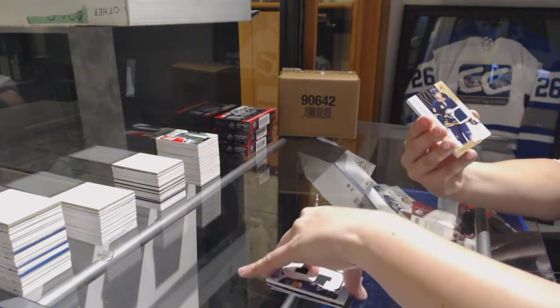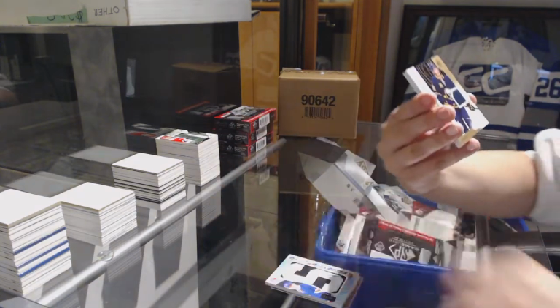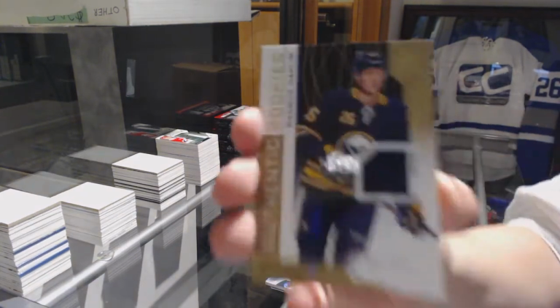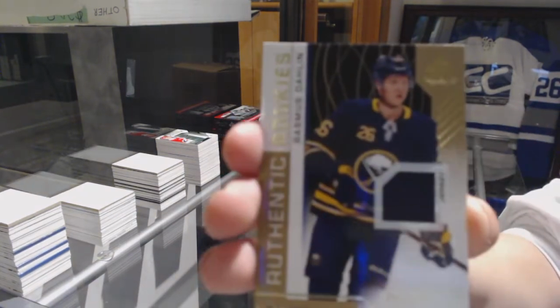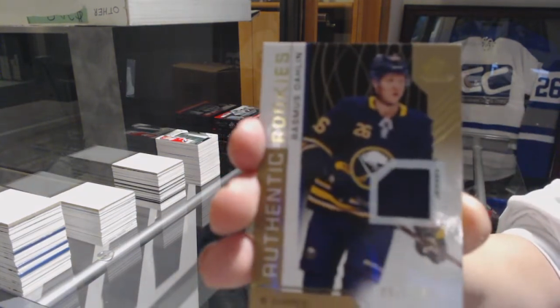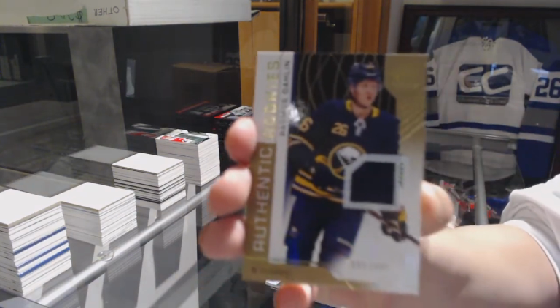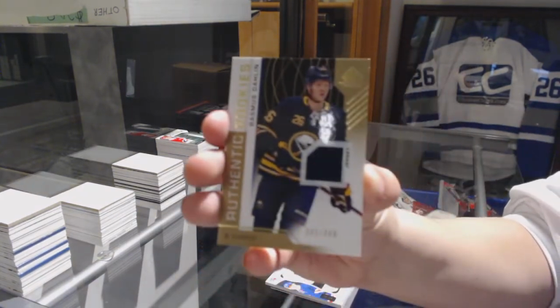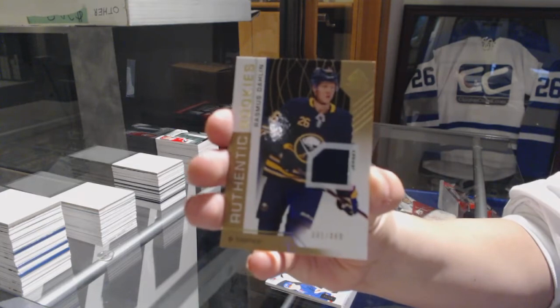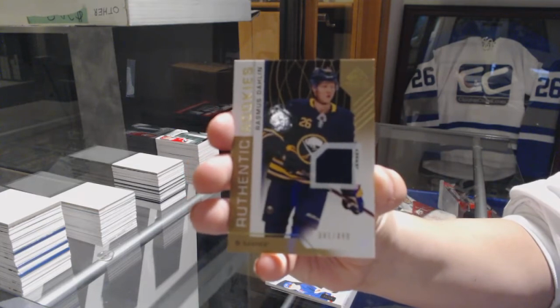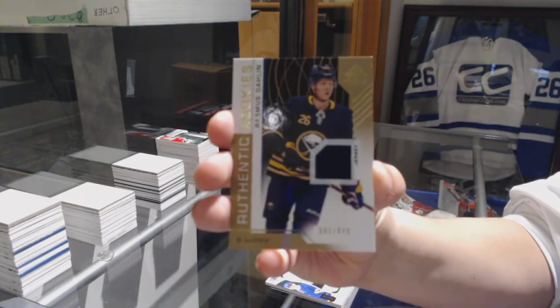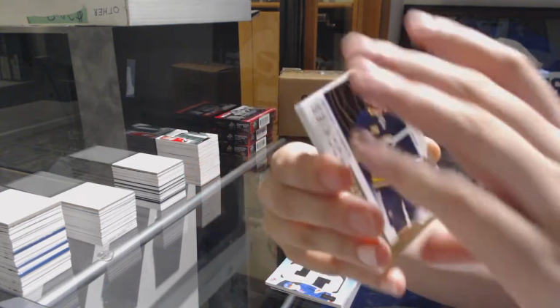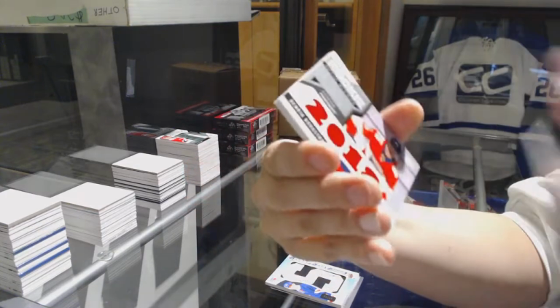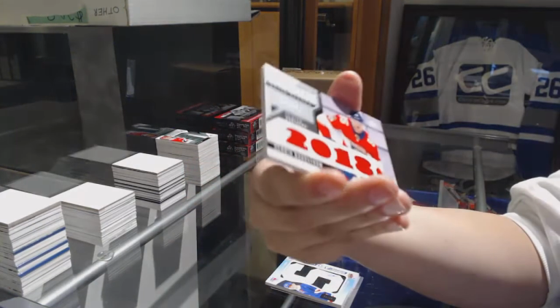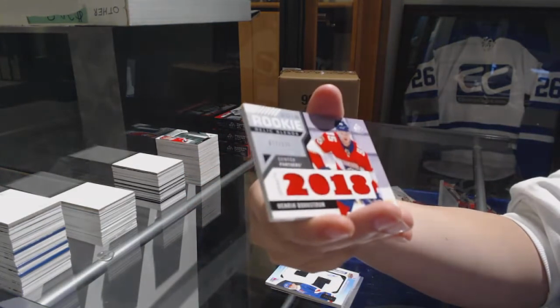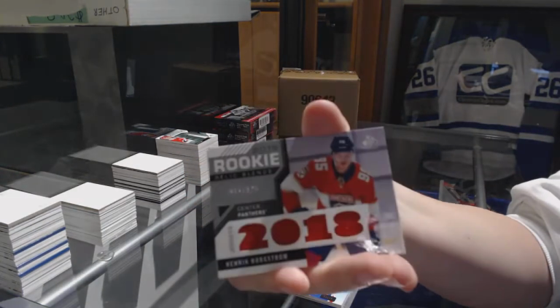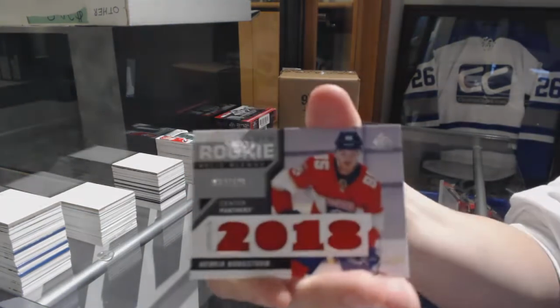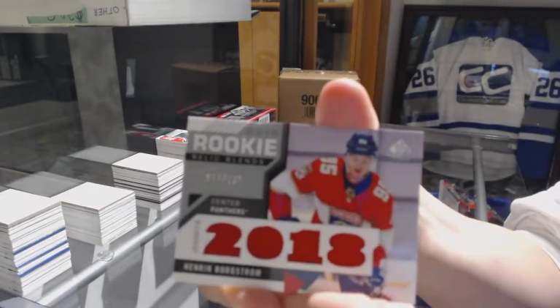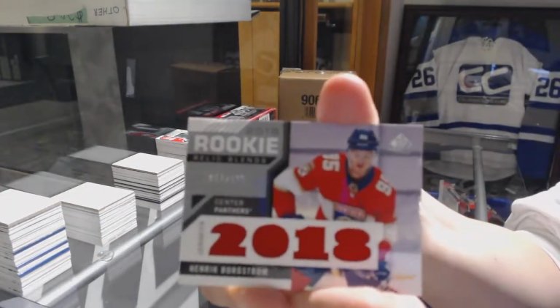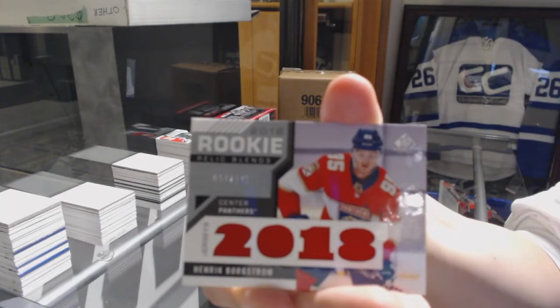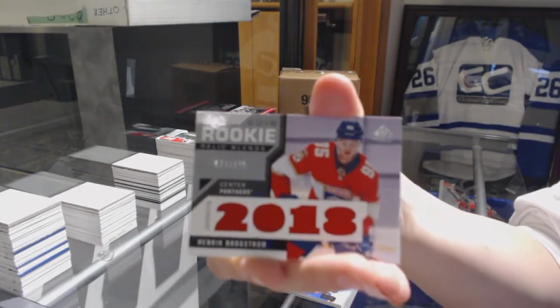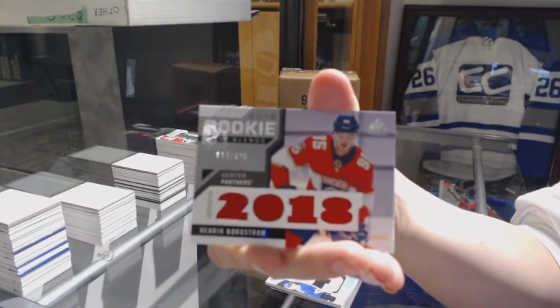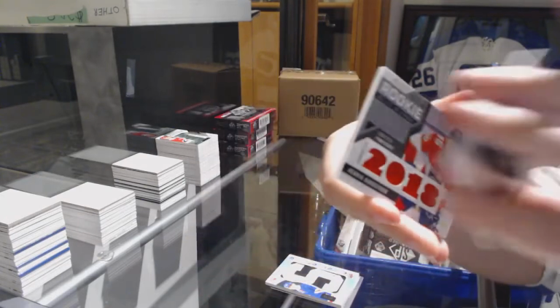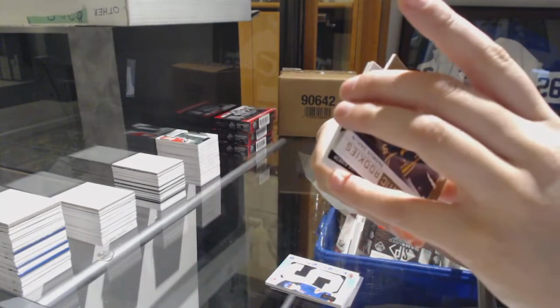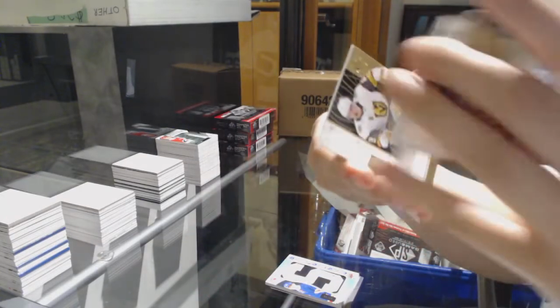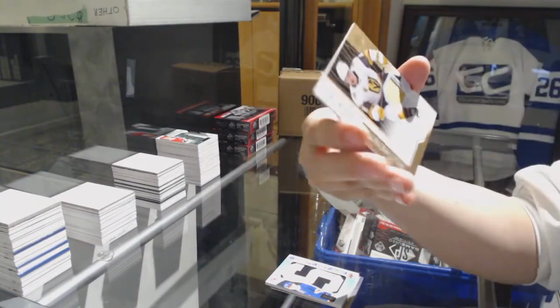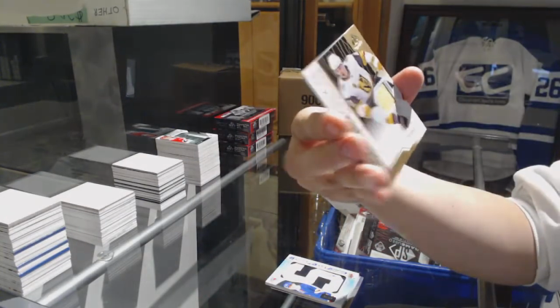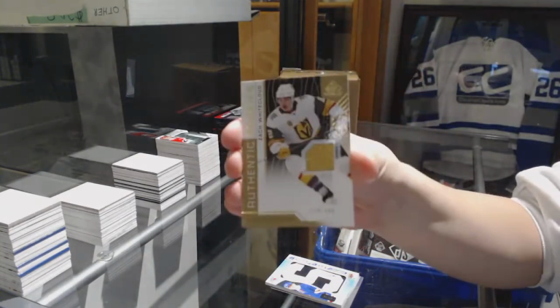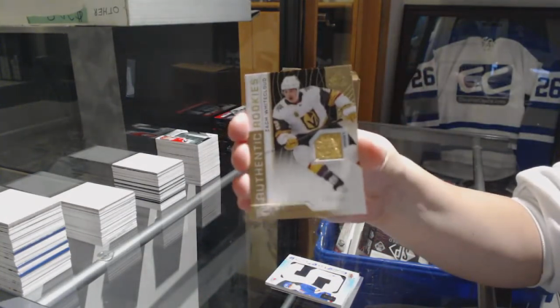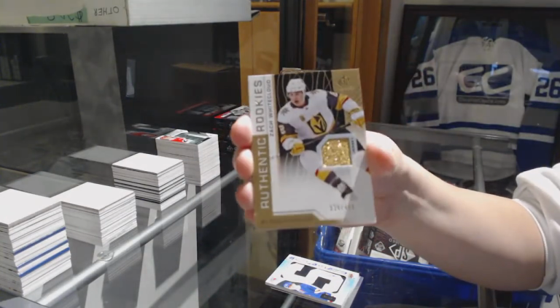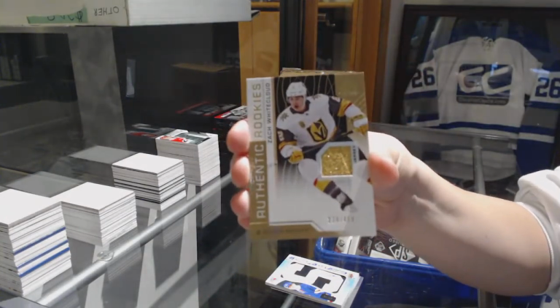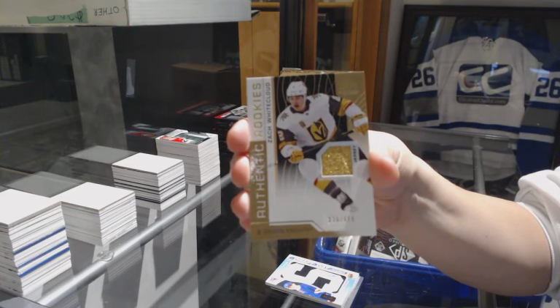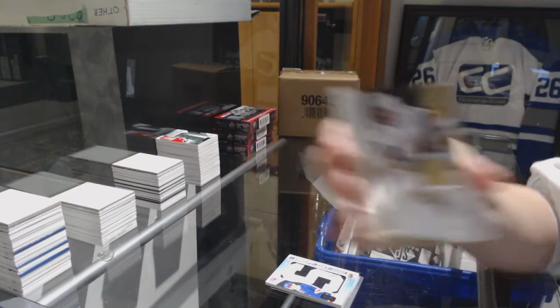Base rookie jersey of Rasmus Dahlin number to 499 for the Buffalo Sabres. Rookie Relic Blends of Henrik Borgström for the Florida Panthers. And a rookie jersey number to 499 for Vegas of Zach Whitecloud.